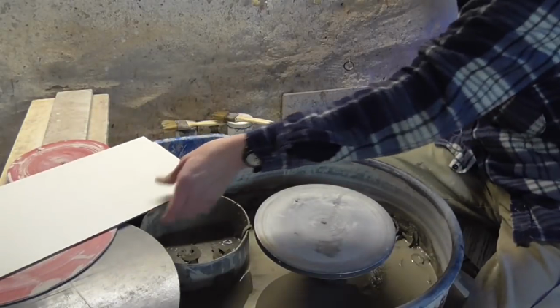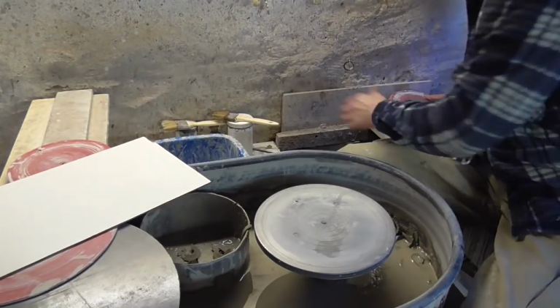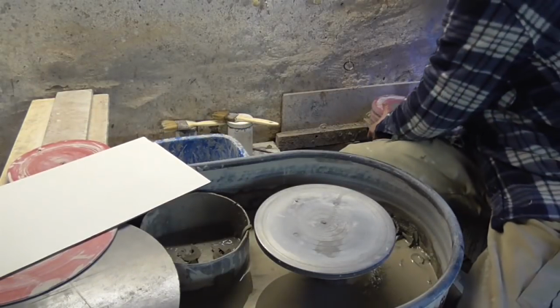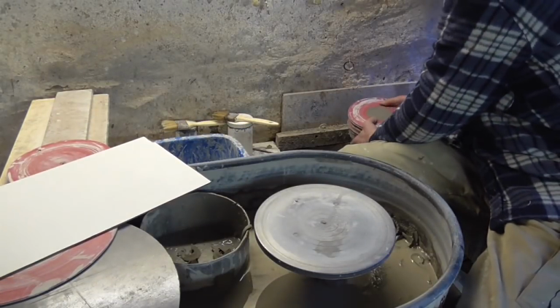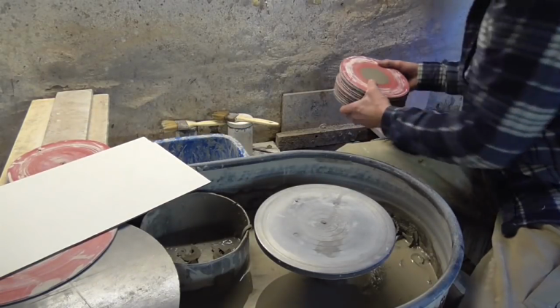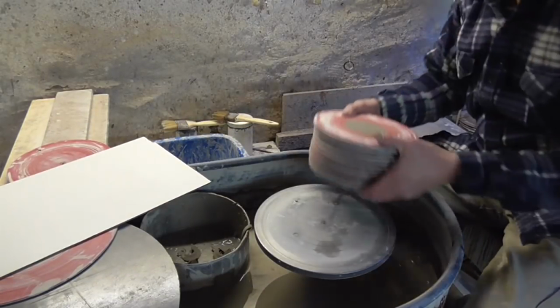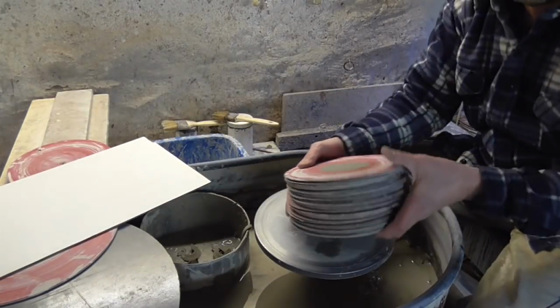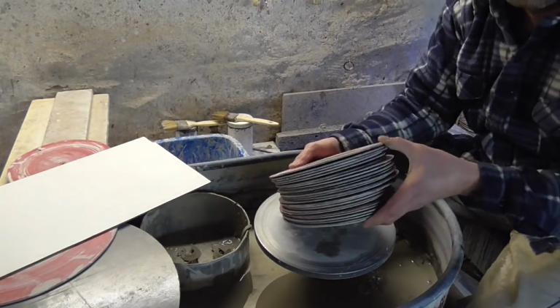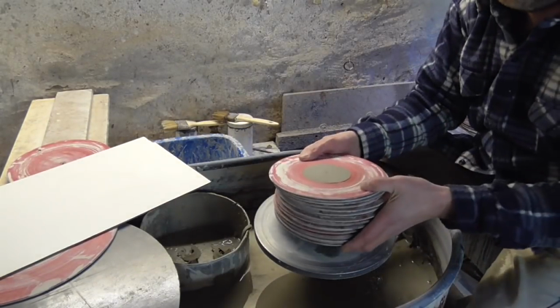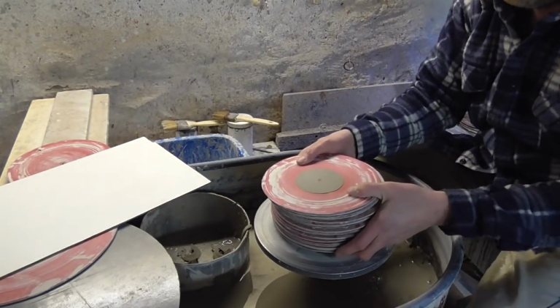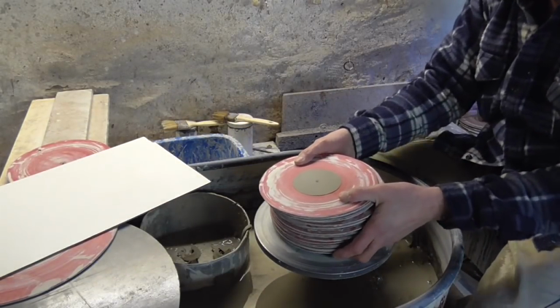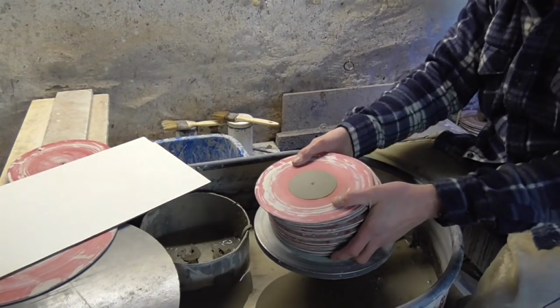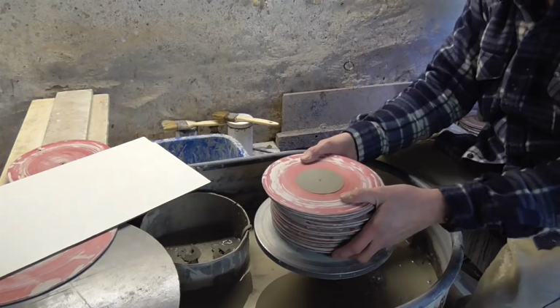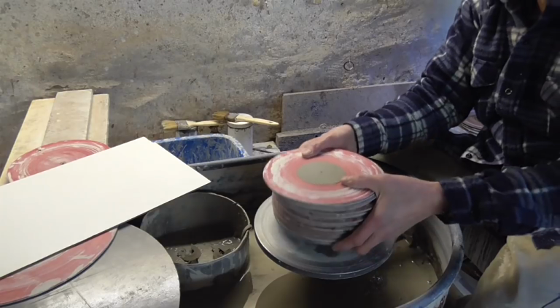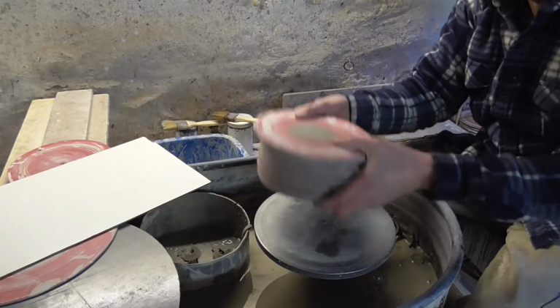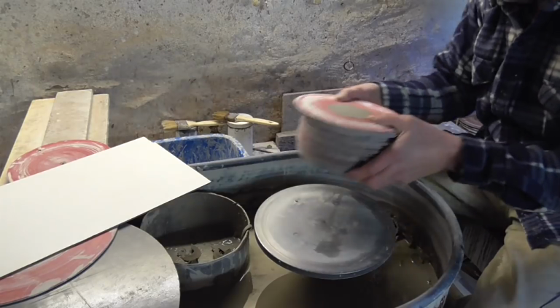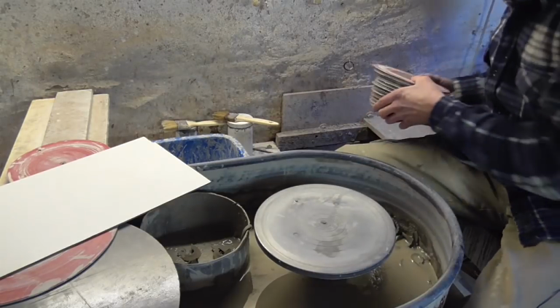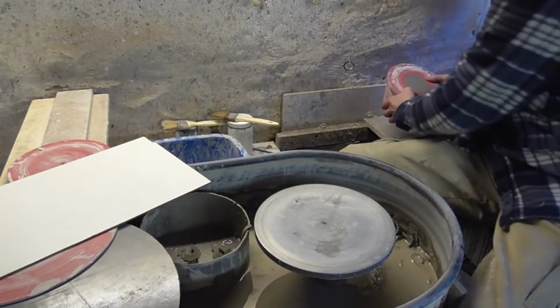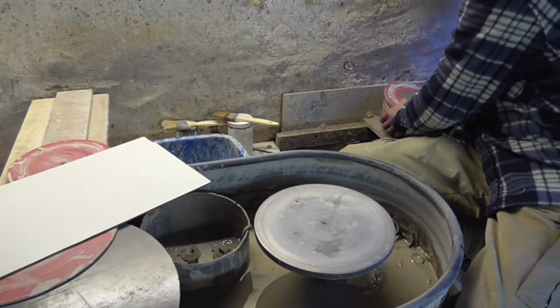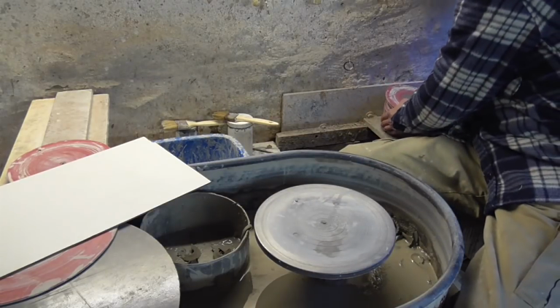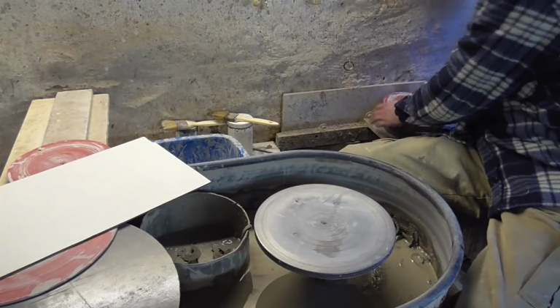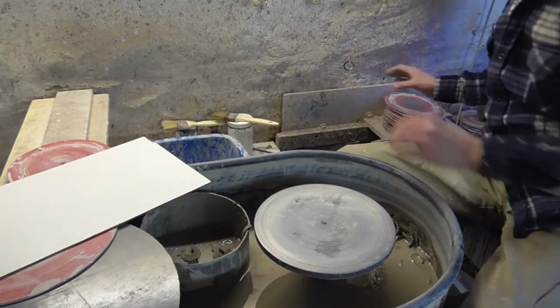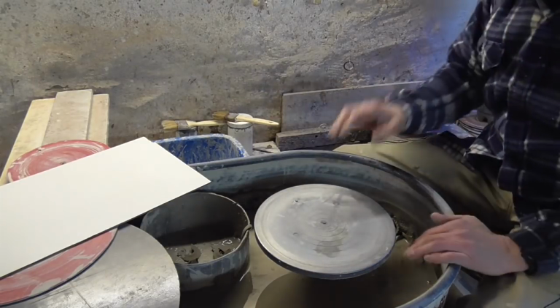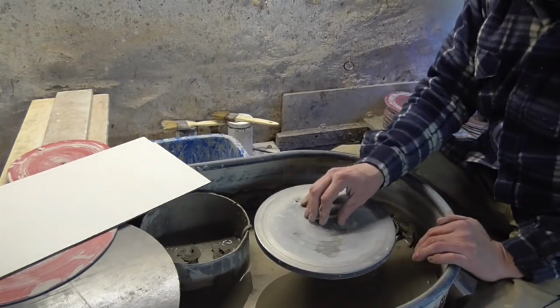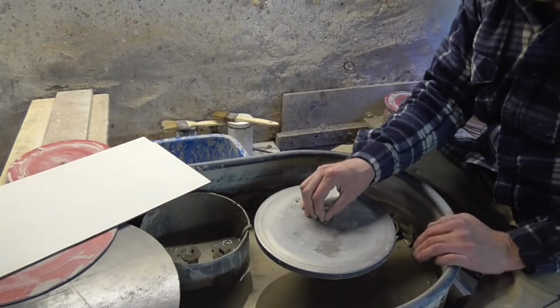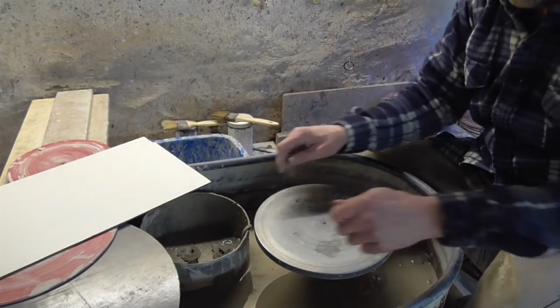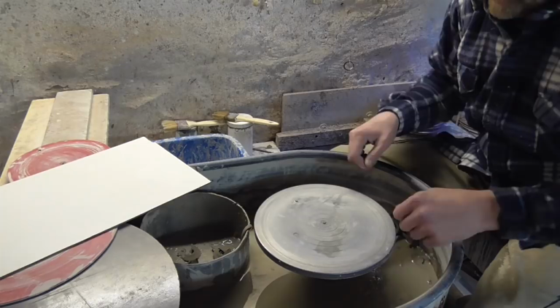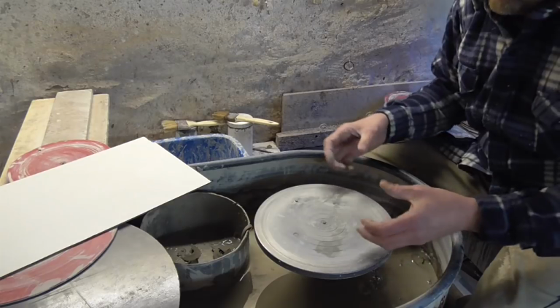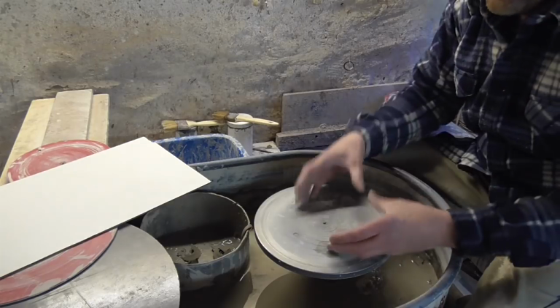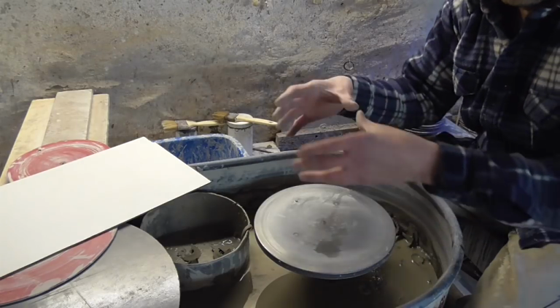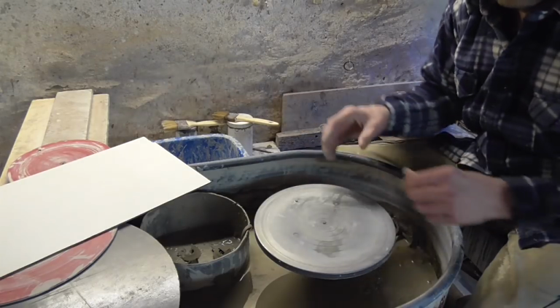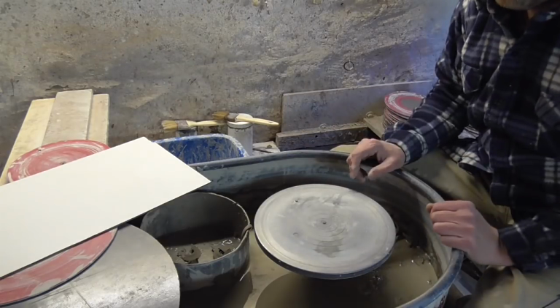I've got hundreds of them, so if I'm making a batch of 50 or something I can just lift them one after the other. It's a lot easier than cutting it off and then deforming the pot.